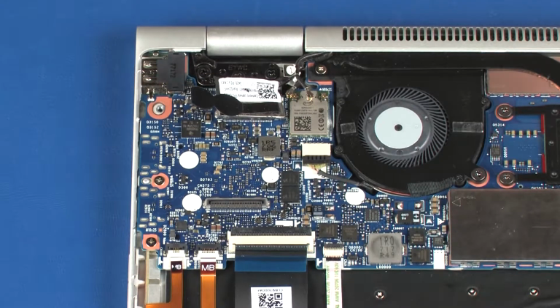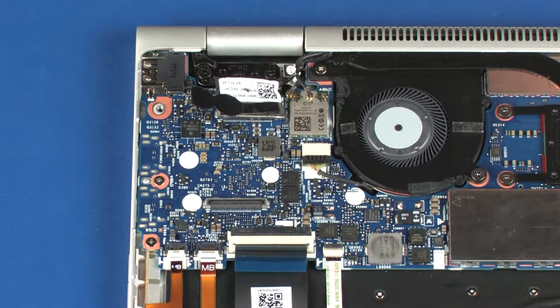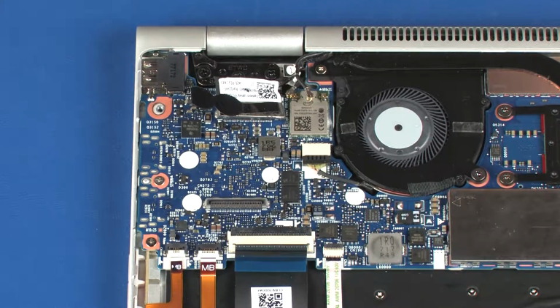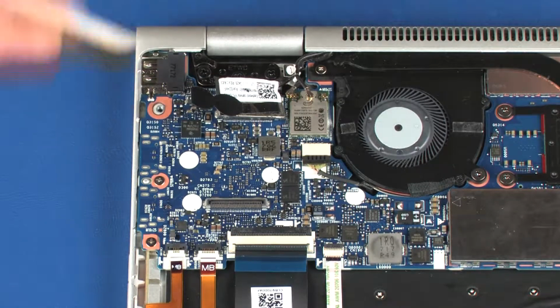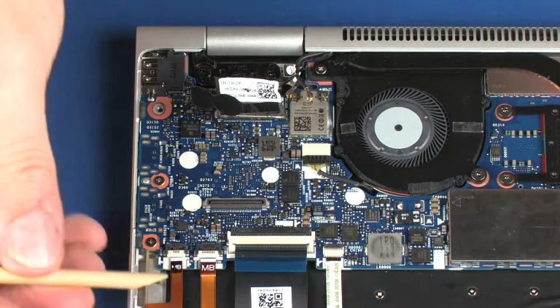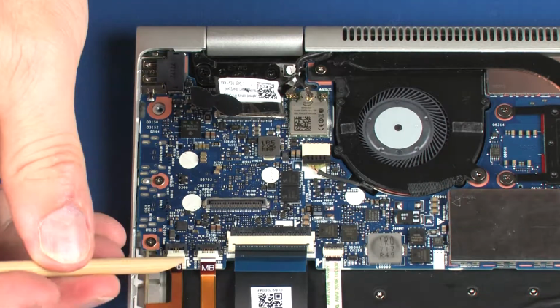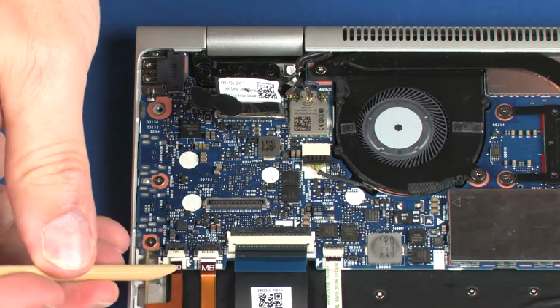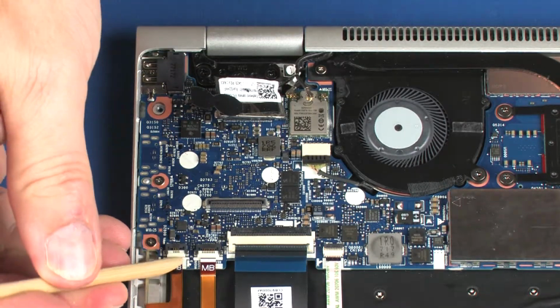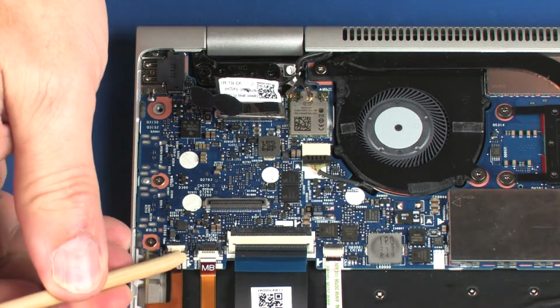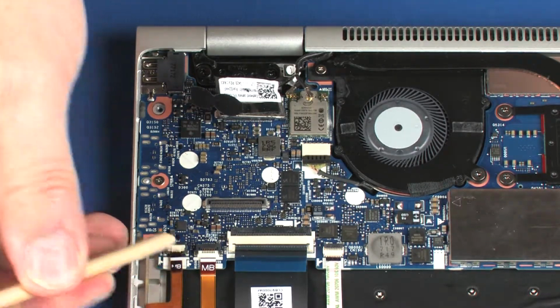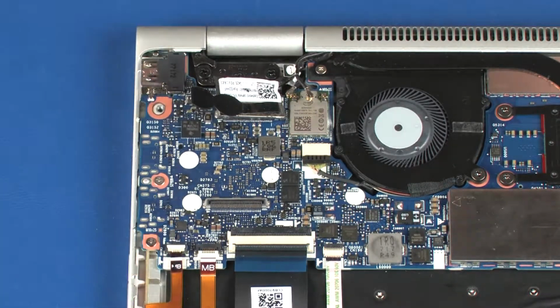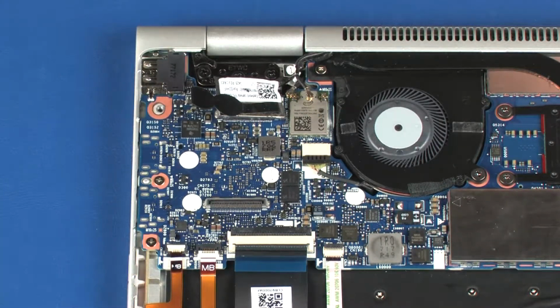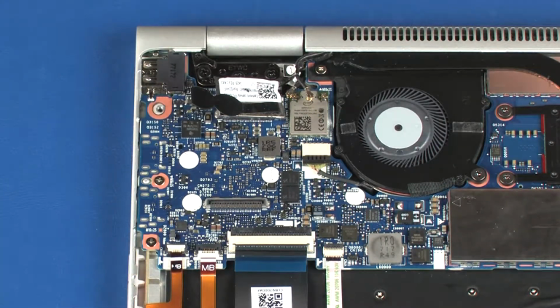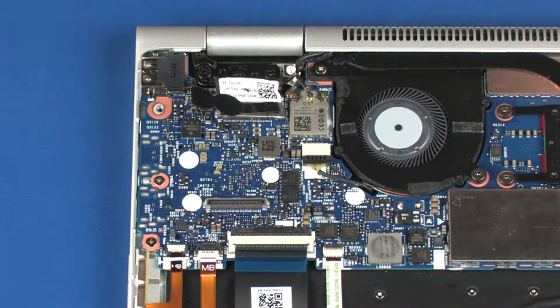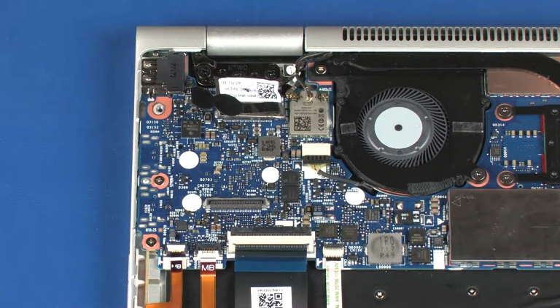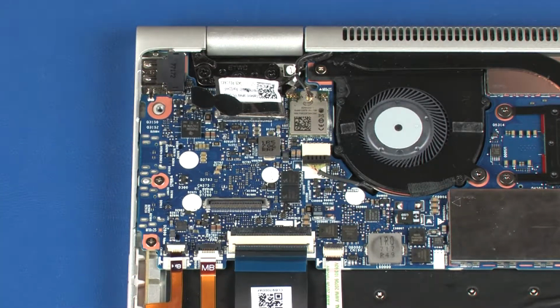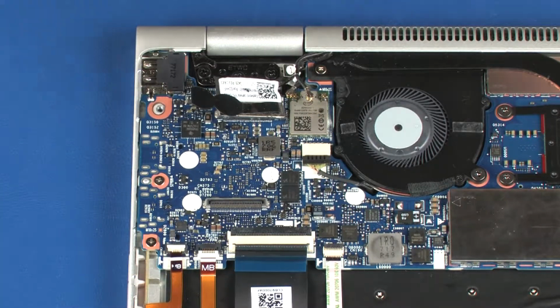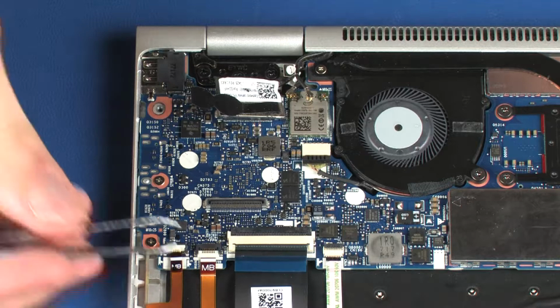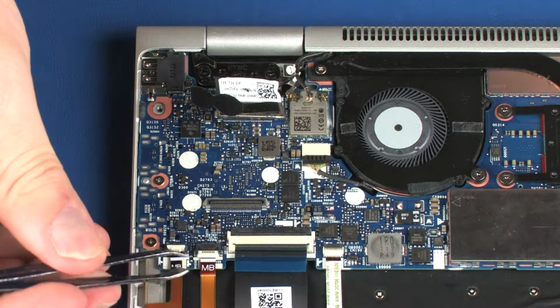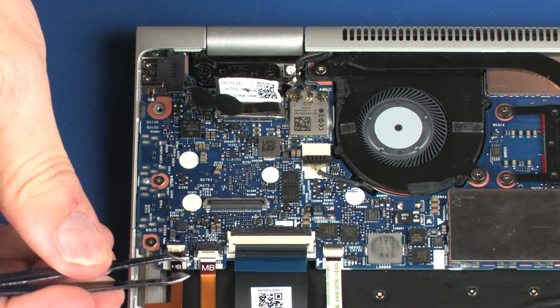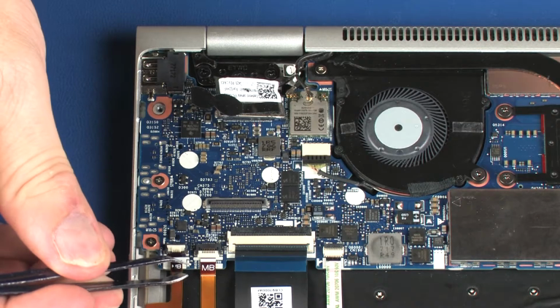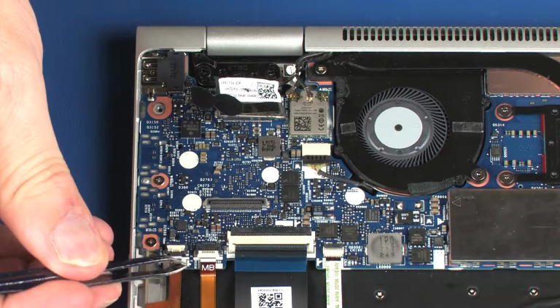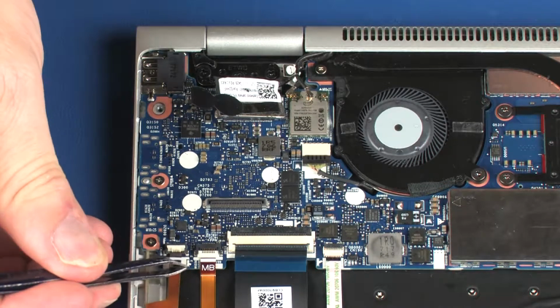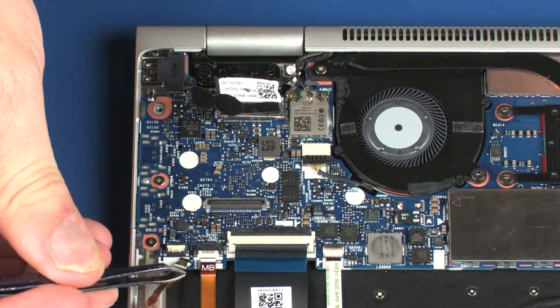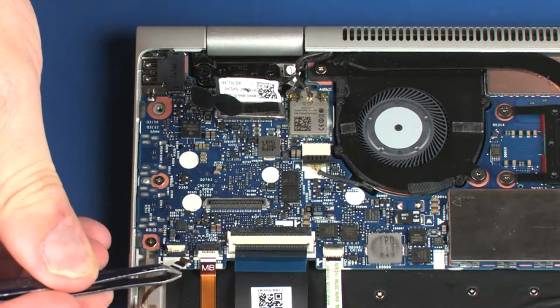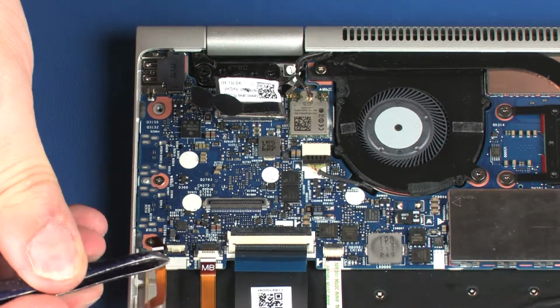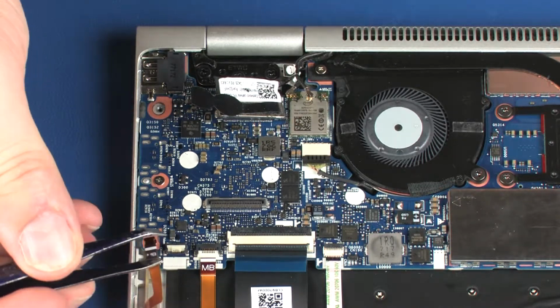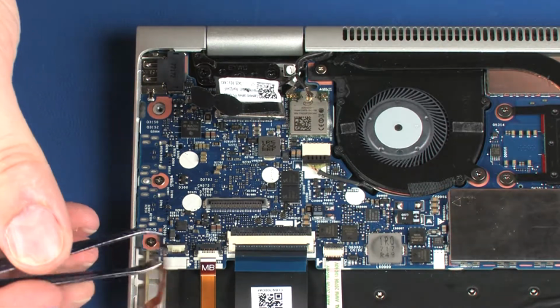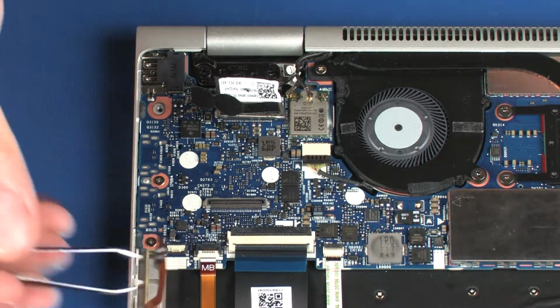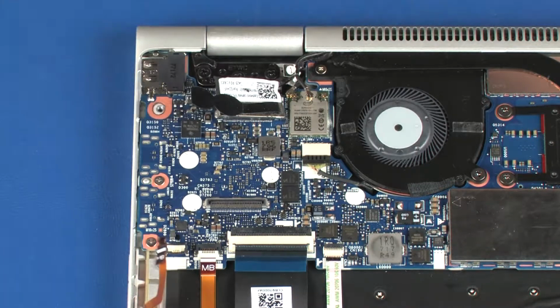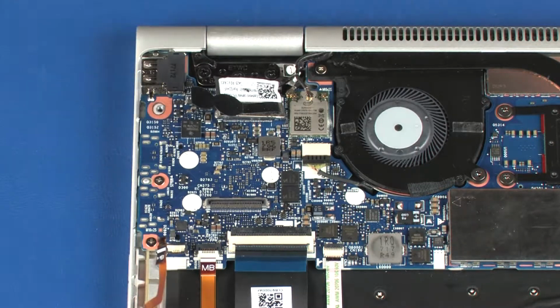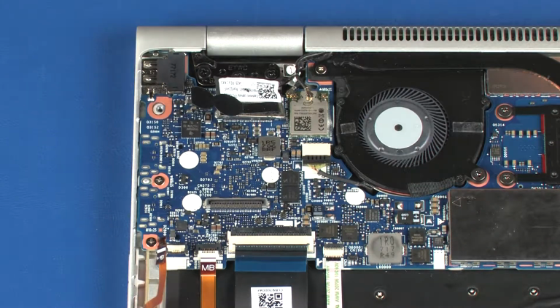Using minimal force, lift the locking bar up on the volume button board ZIF connector and disconnect the volume button board ribbon cable from the system board.